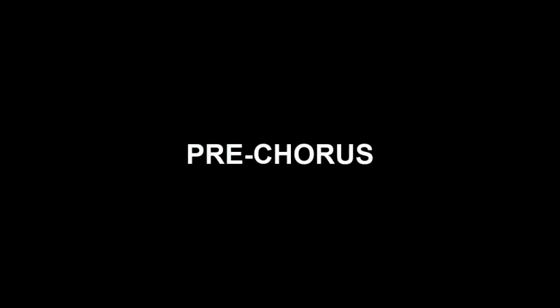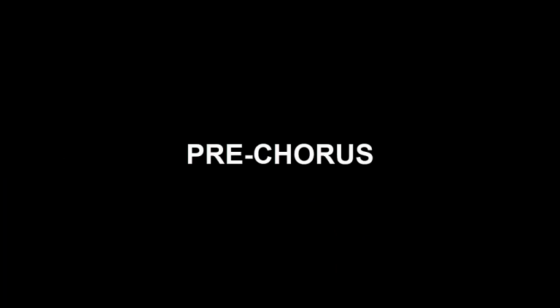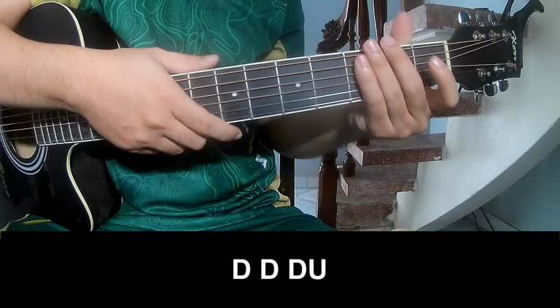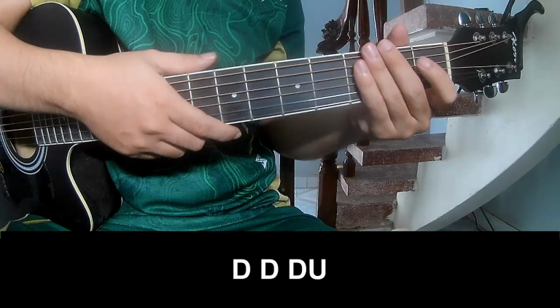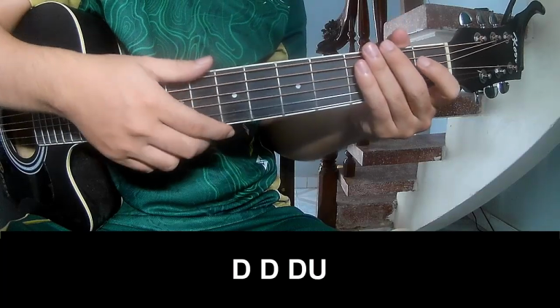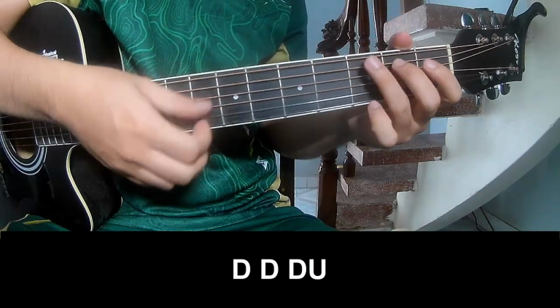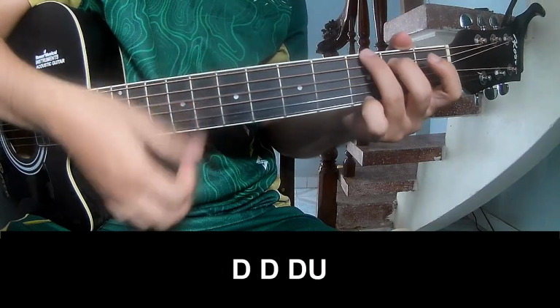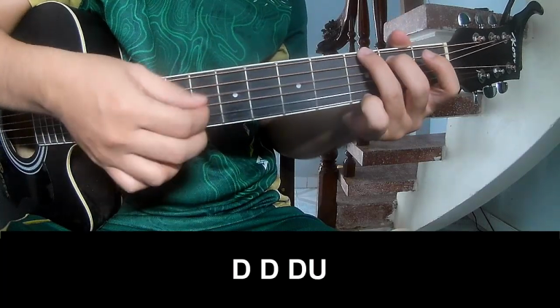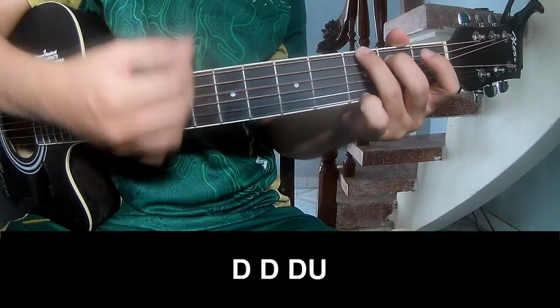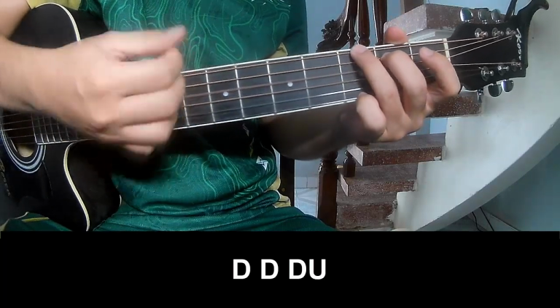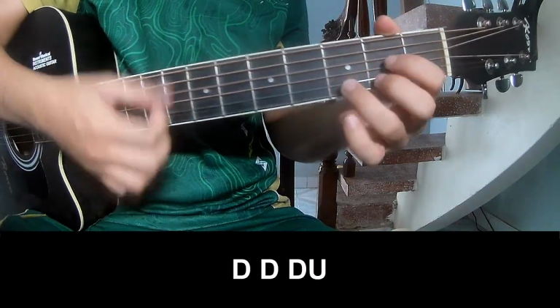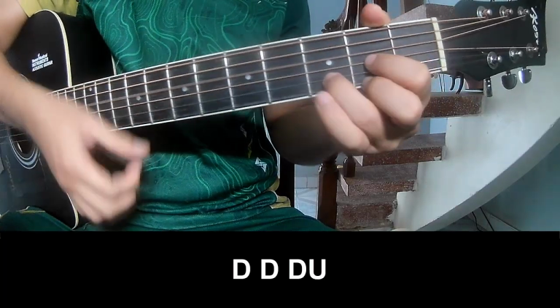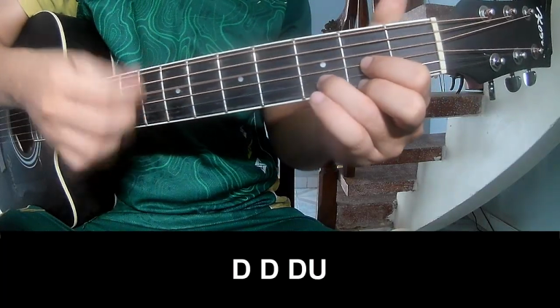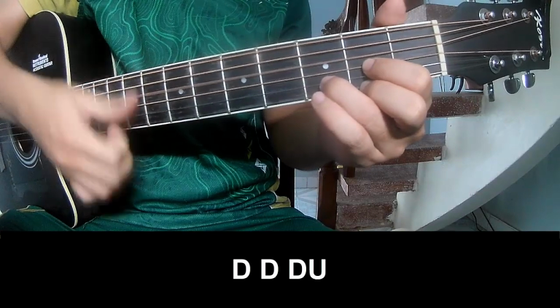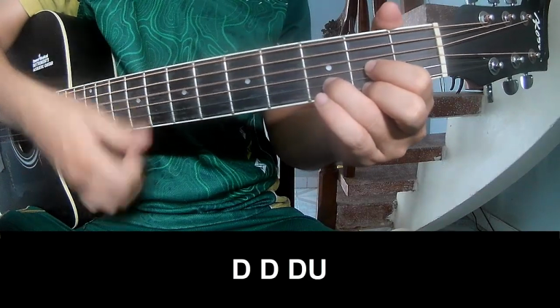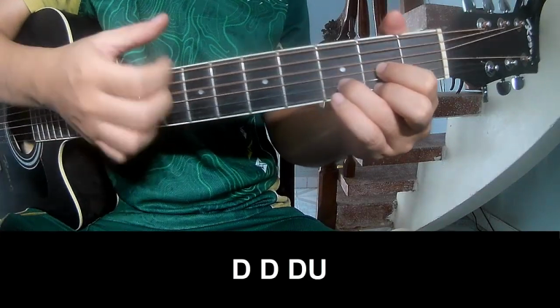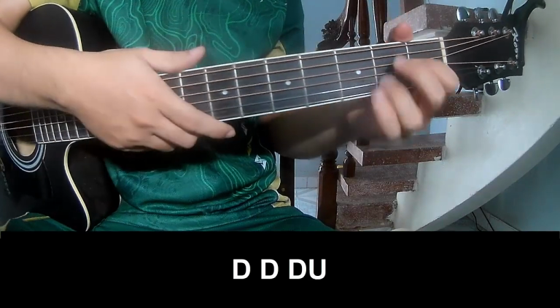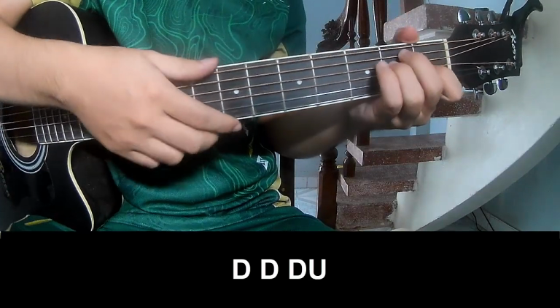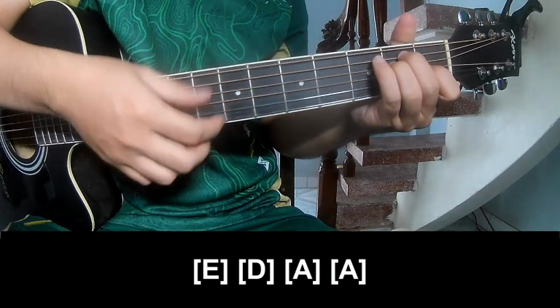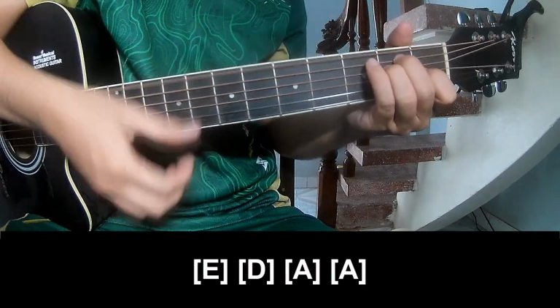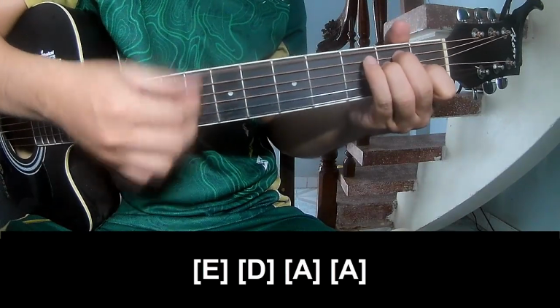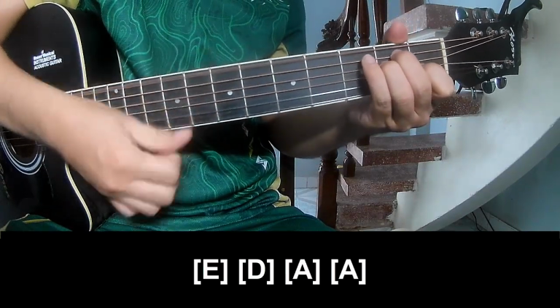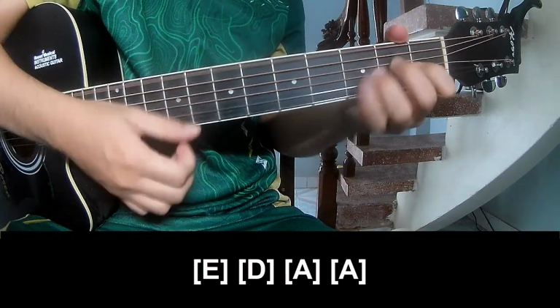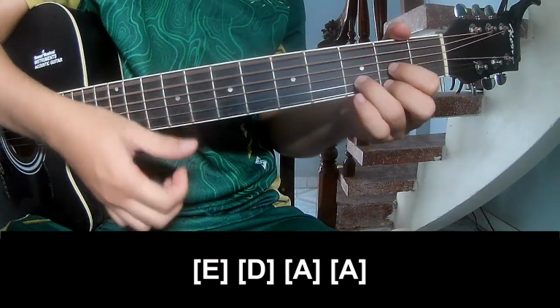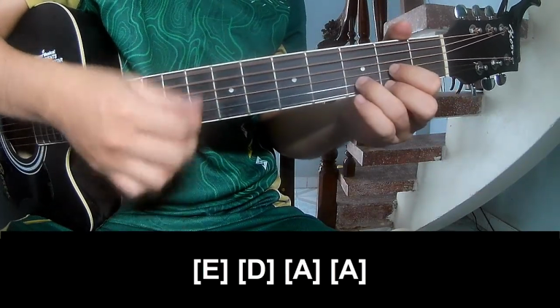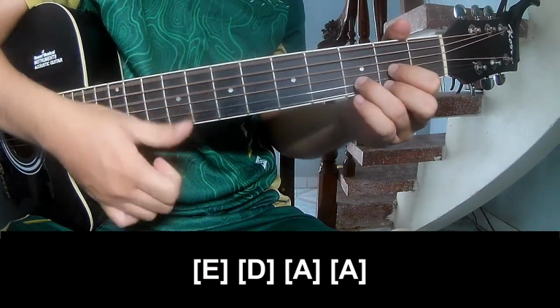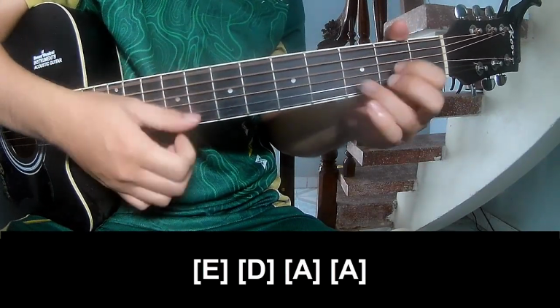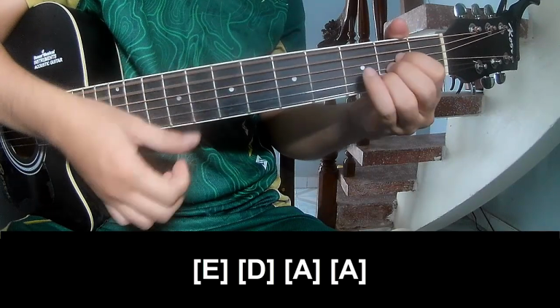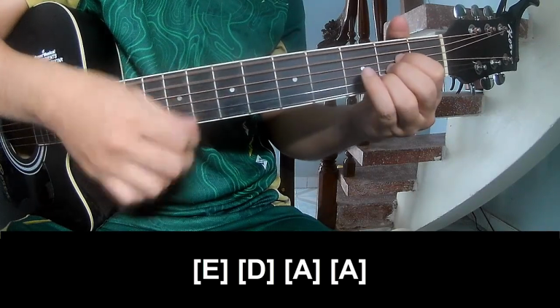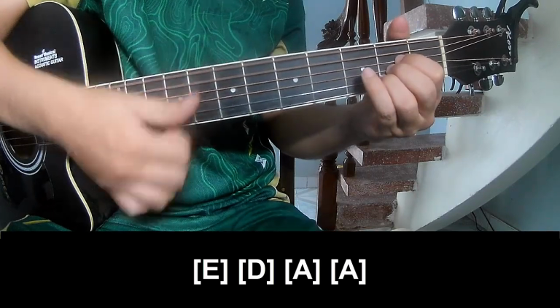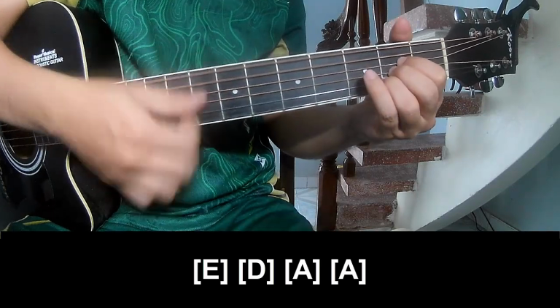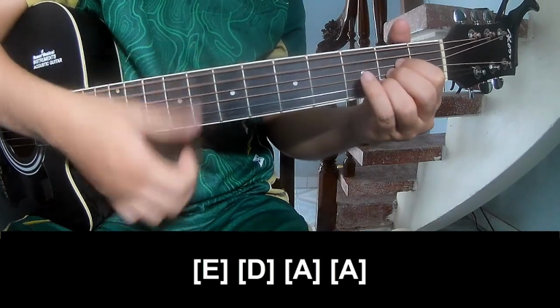Just pre-chorus, you play TOW, TOW, TOW, TOW, TOW, TOW, TOW, UP. And you play long E, D, A, A.